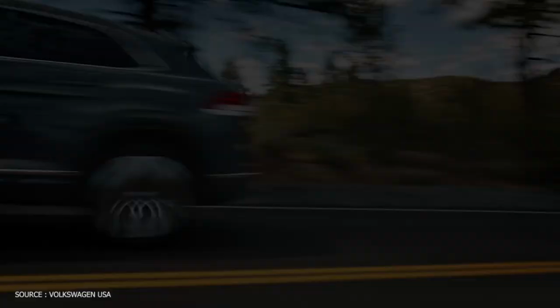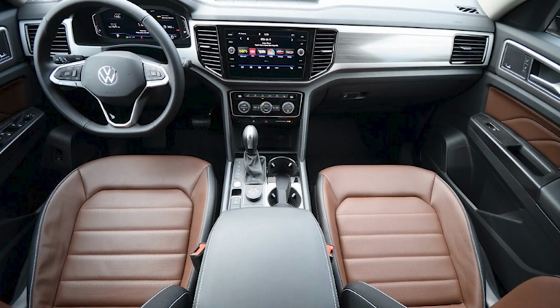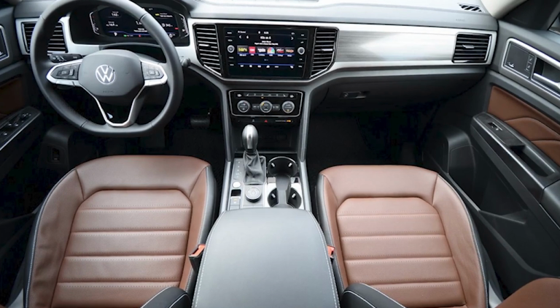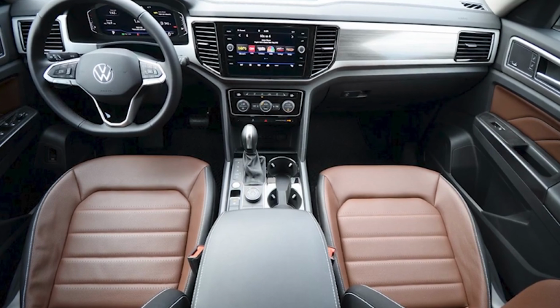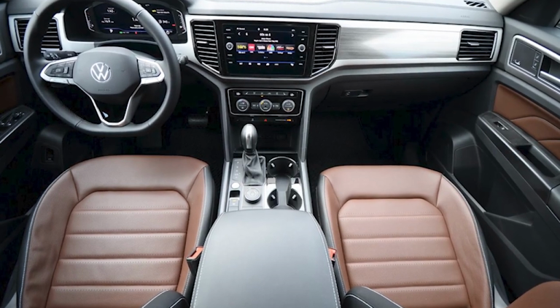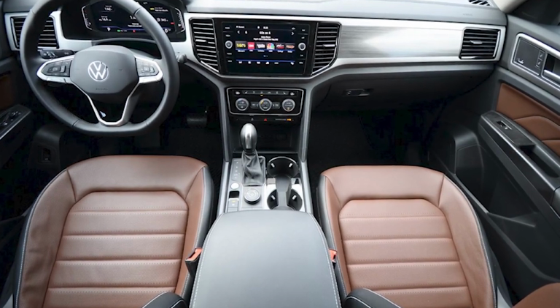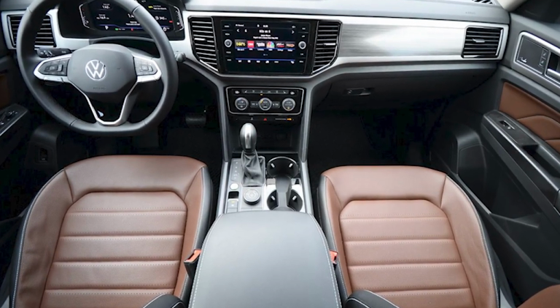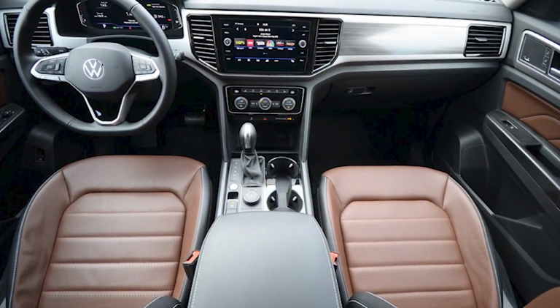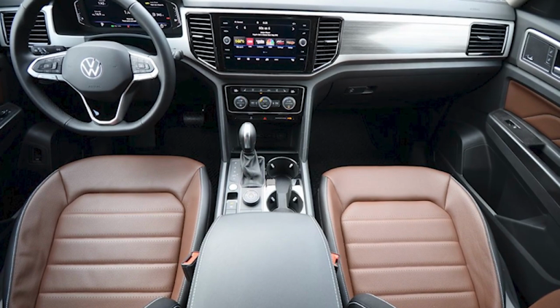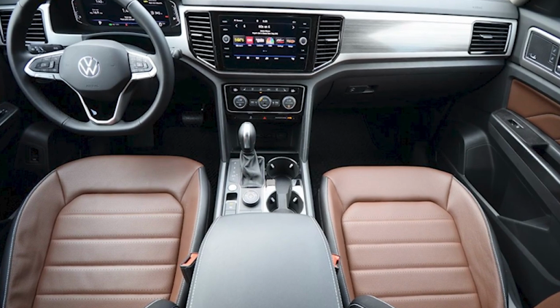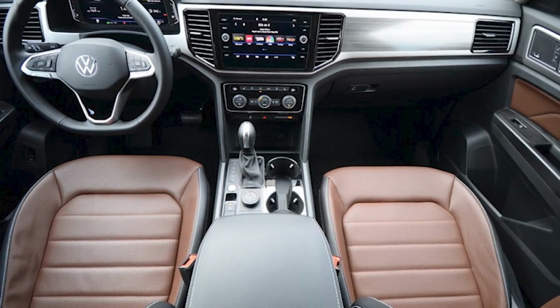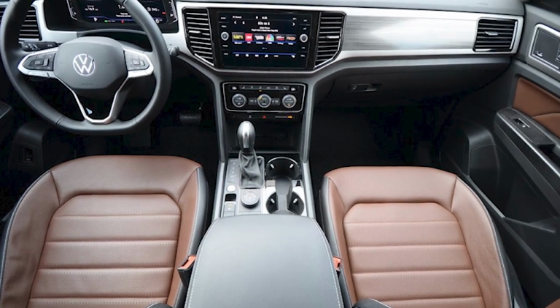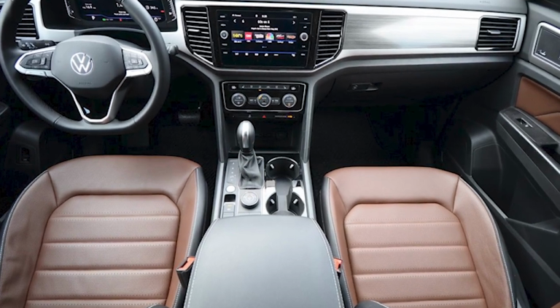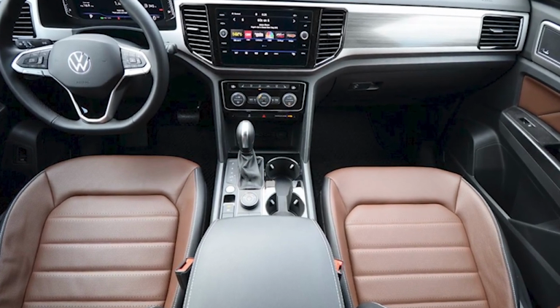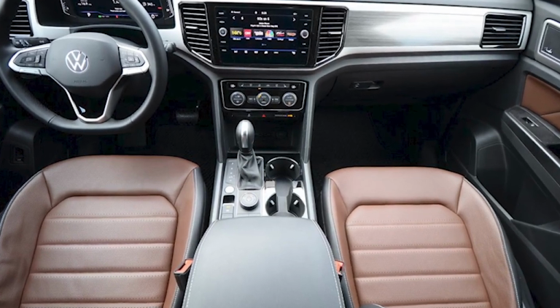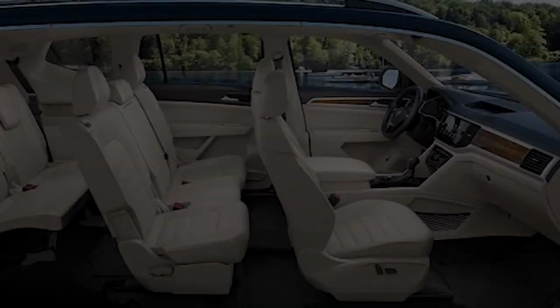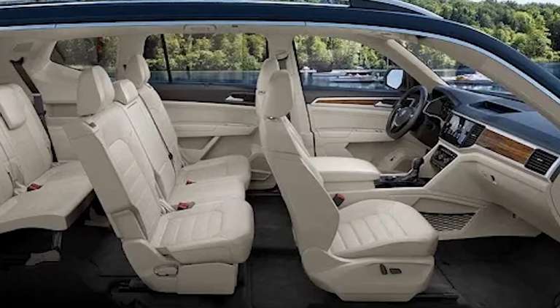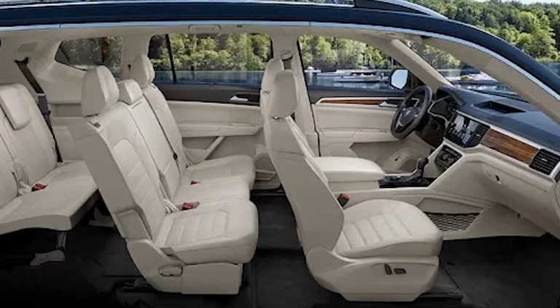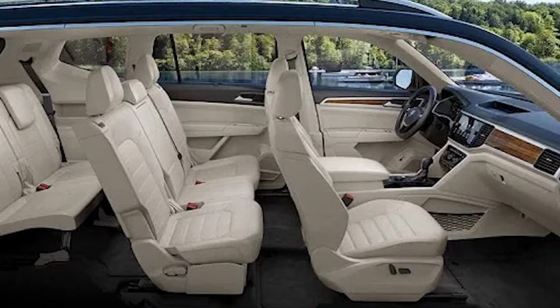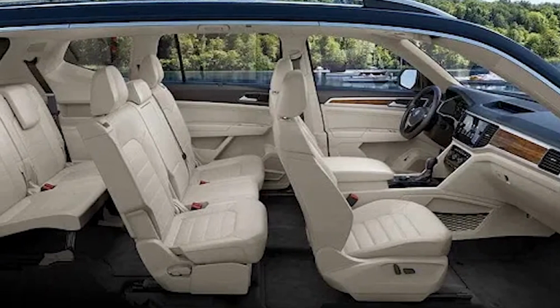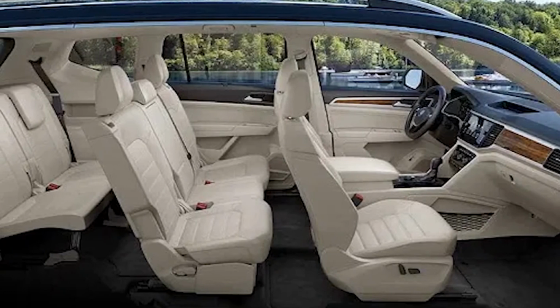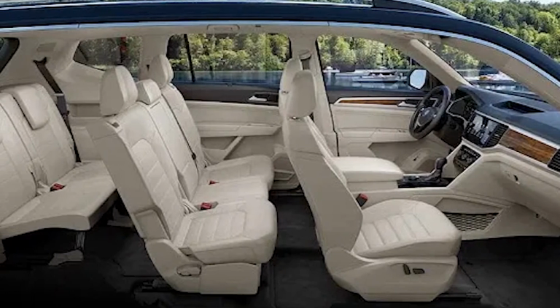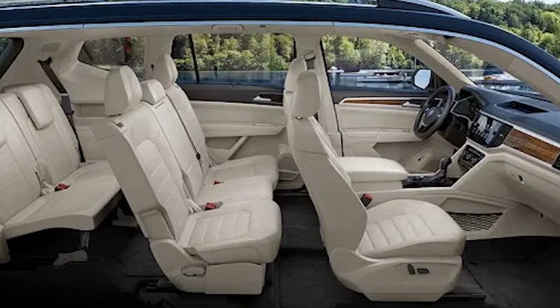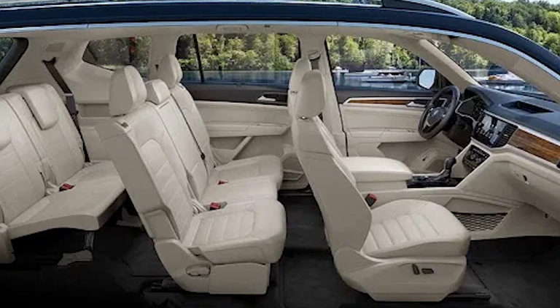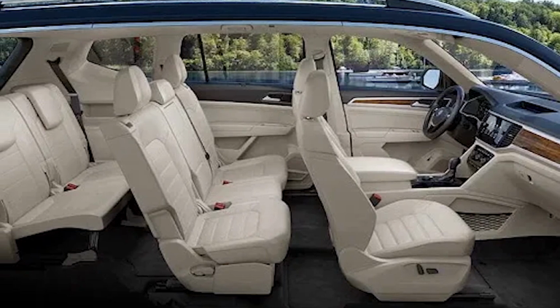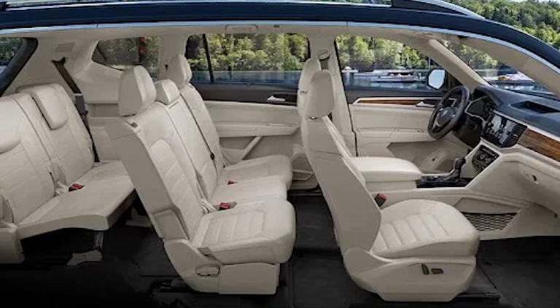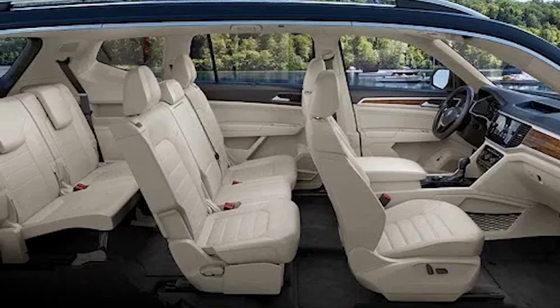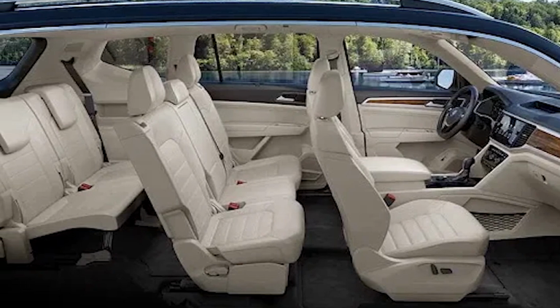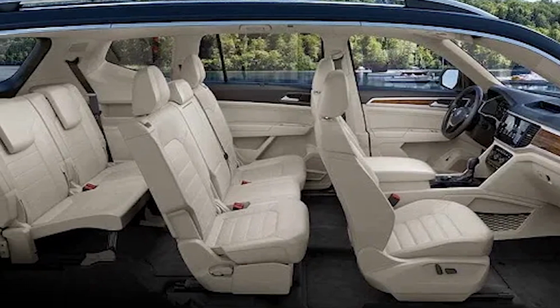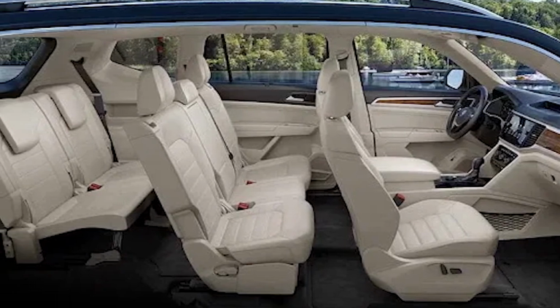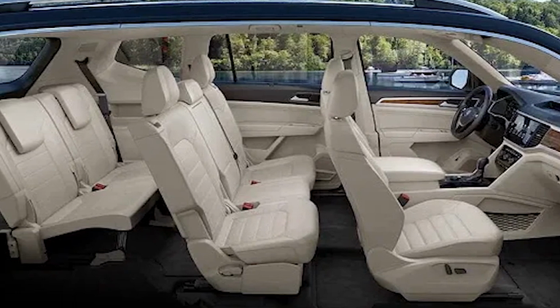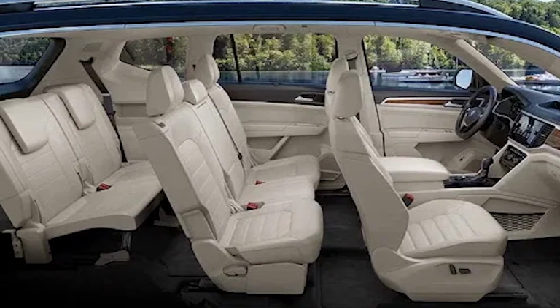The Atlas is a good buy, especially if you want a large SUV with plenty of interior space. It has one of the class's largest cargo areas and is one of the few mid-sized SUVs with adult-friendly third-row seats.